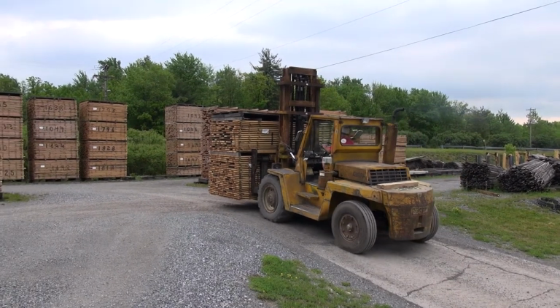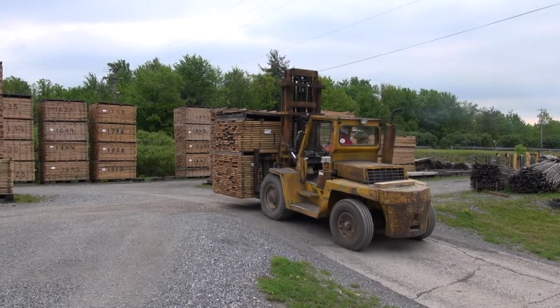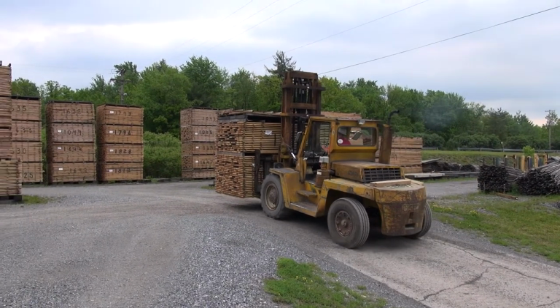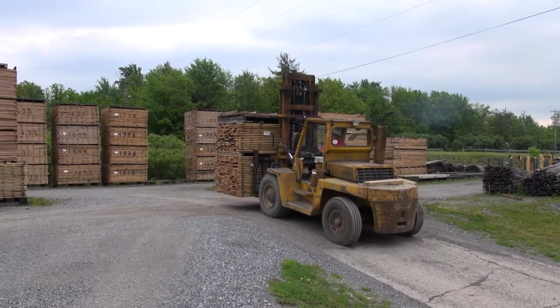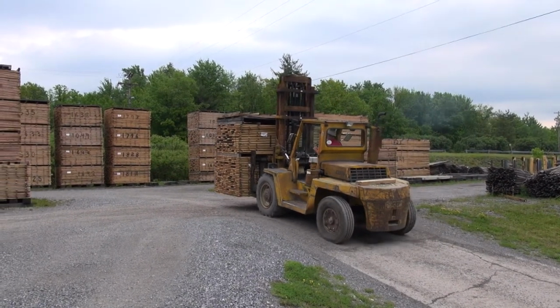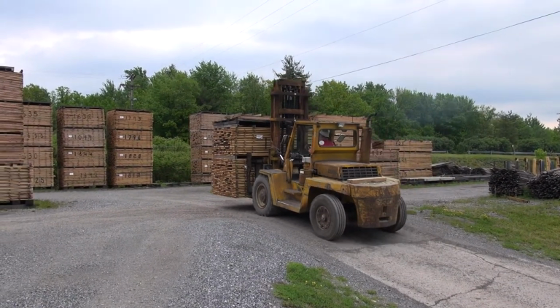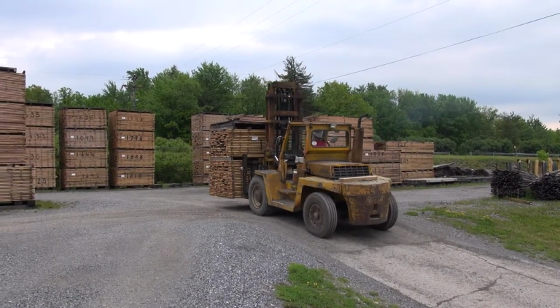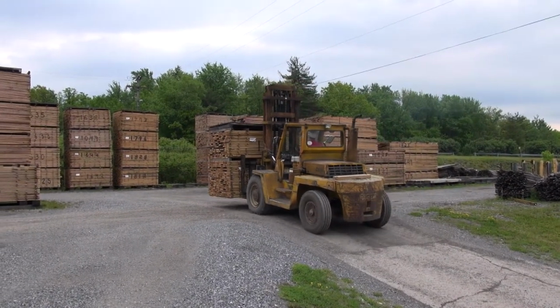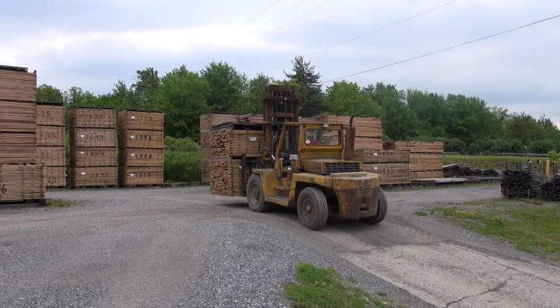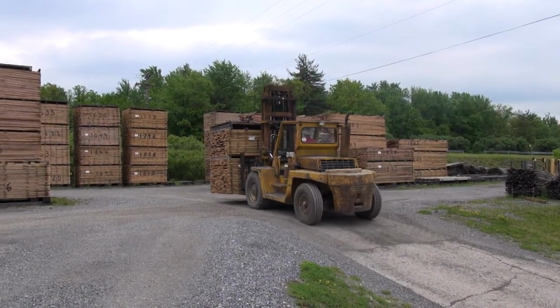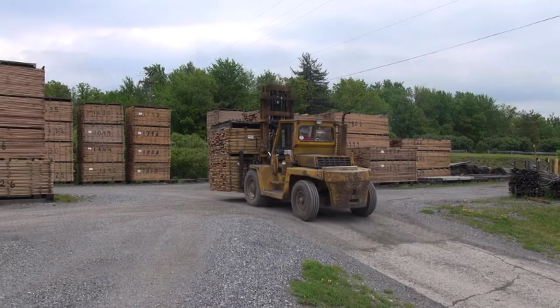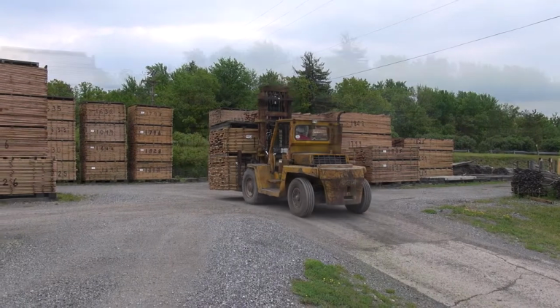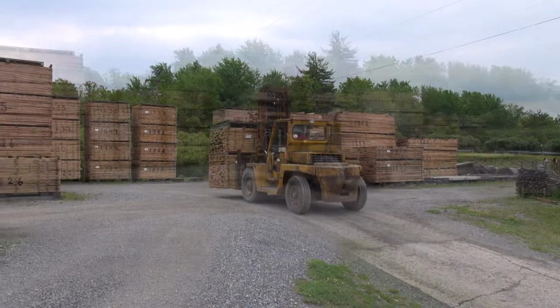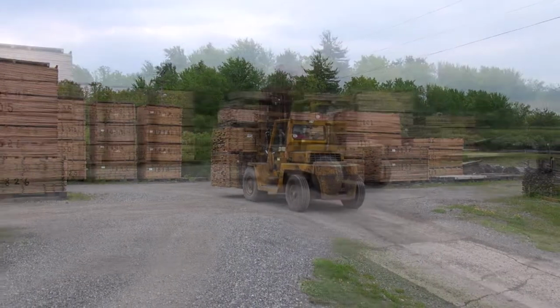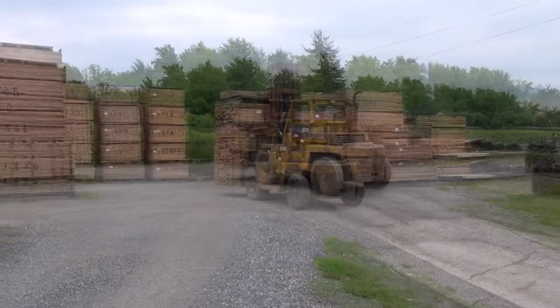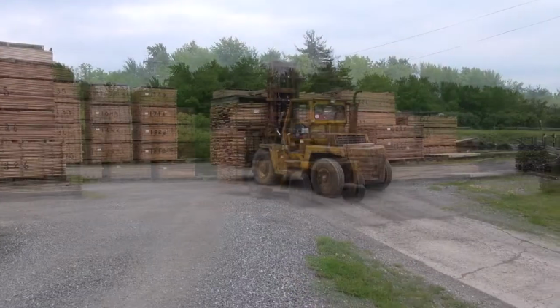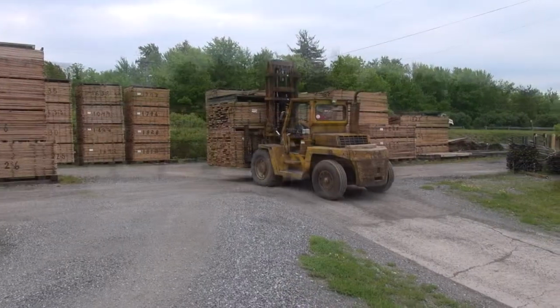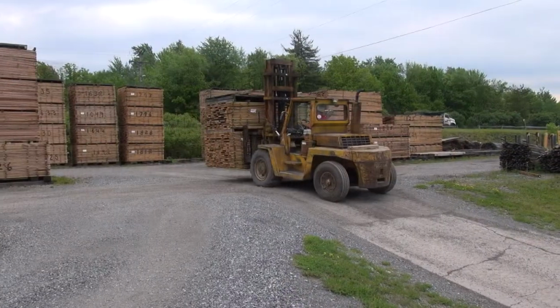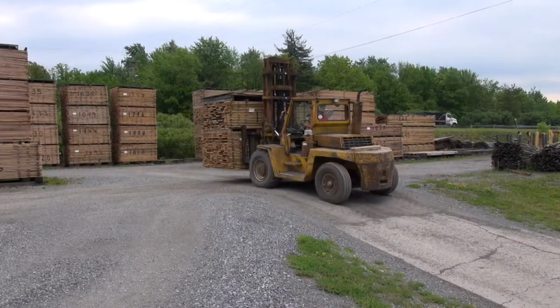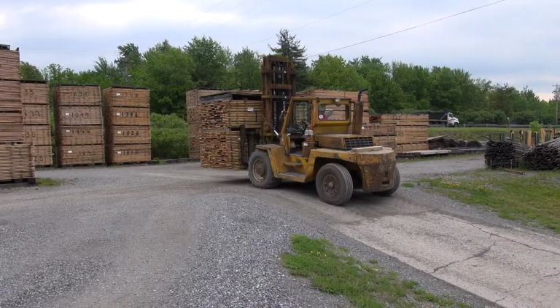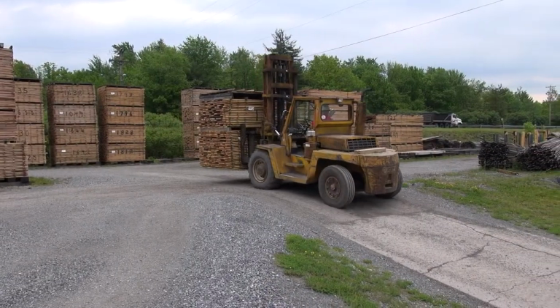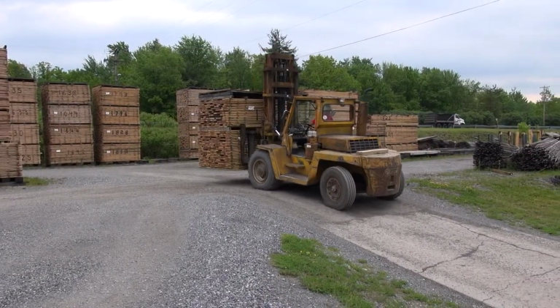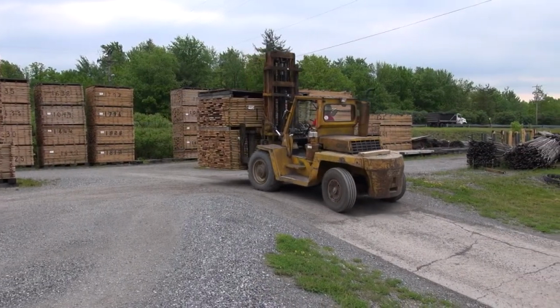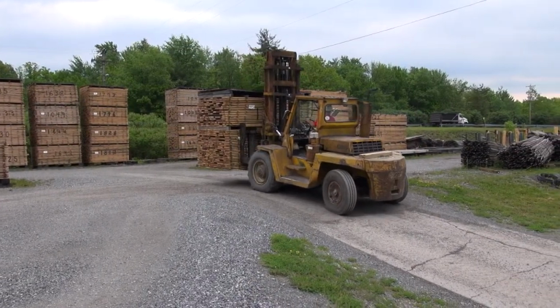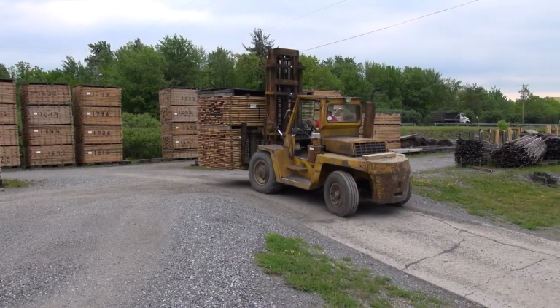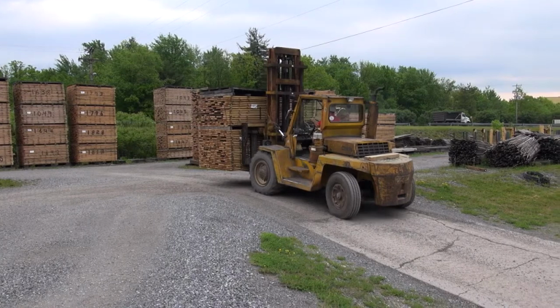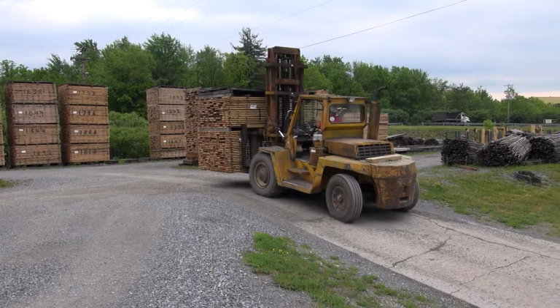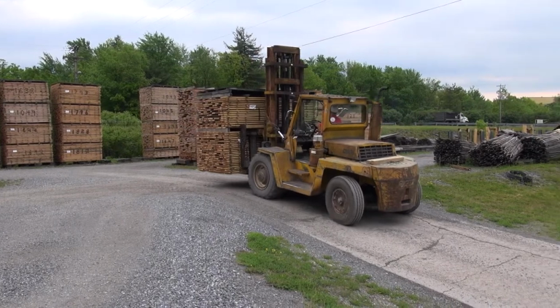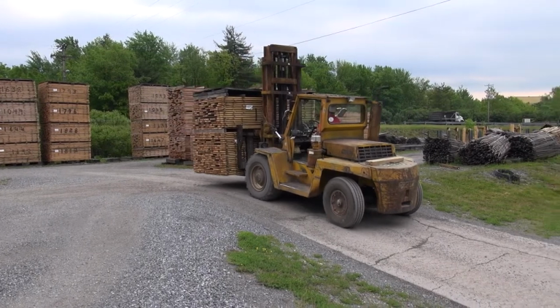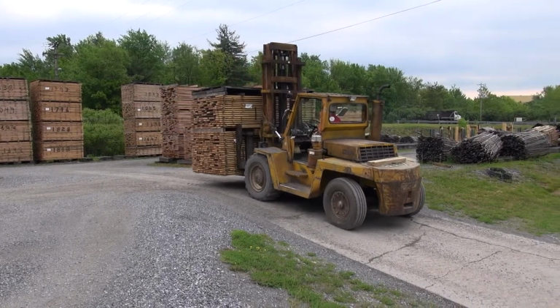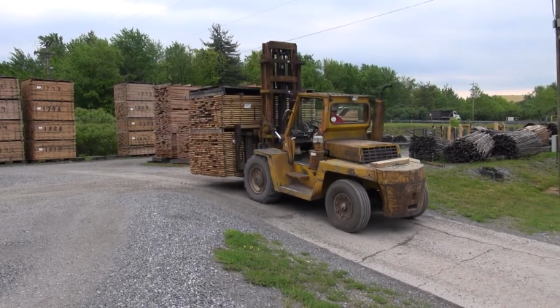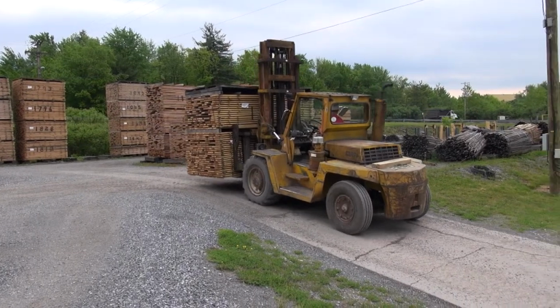Second, this particular incline steps off to the right, so you should position your load slightly to the left. When descending on an incline, follow these same rules, but face backwards.